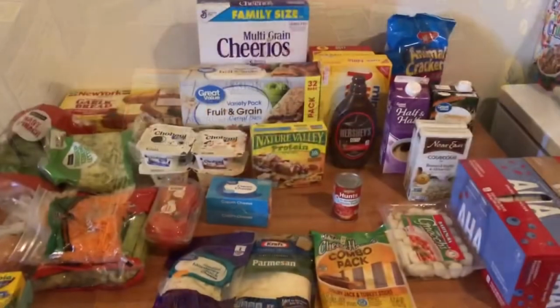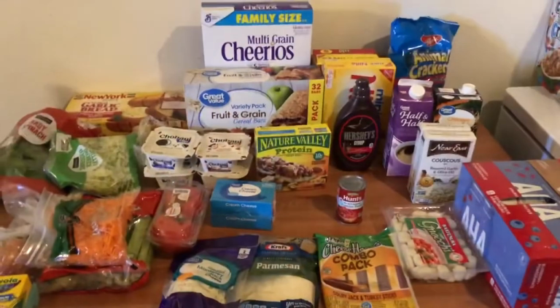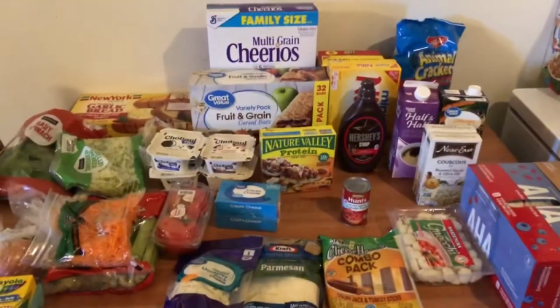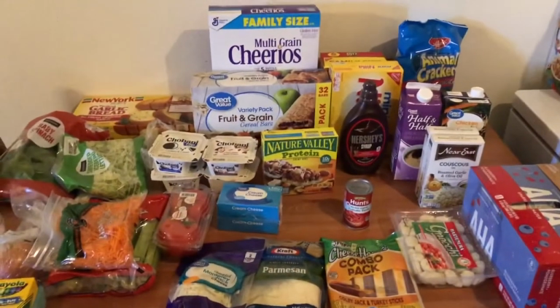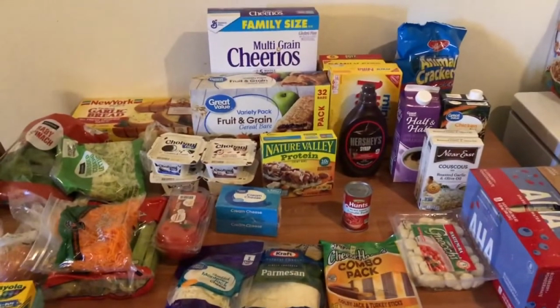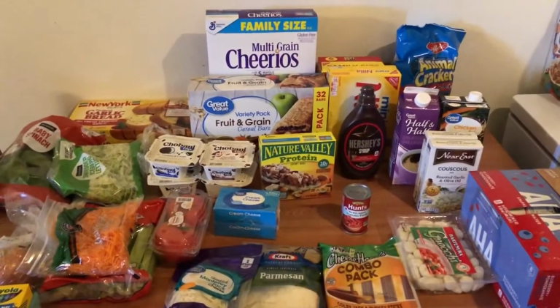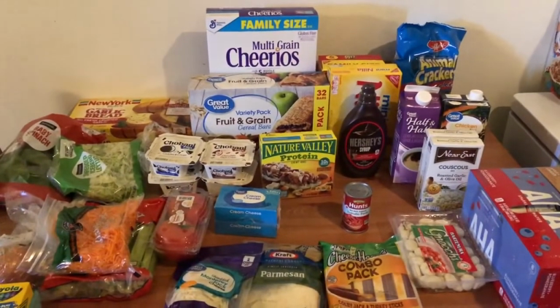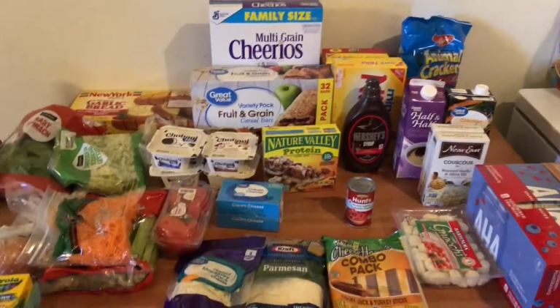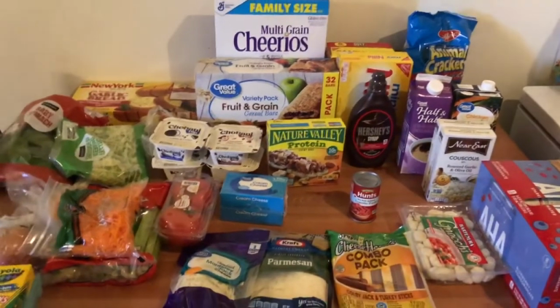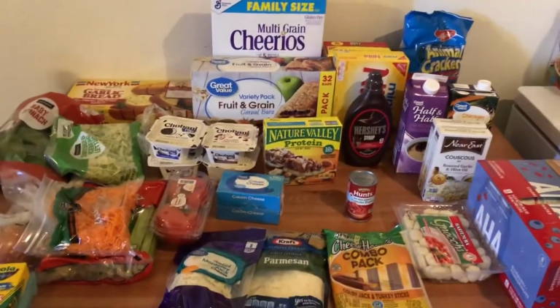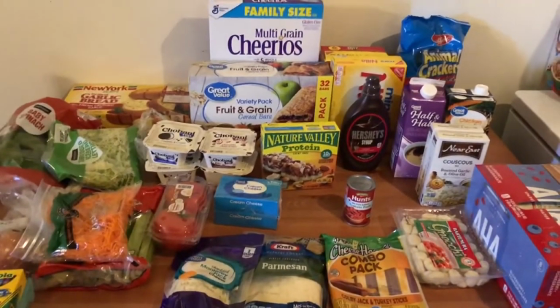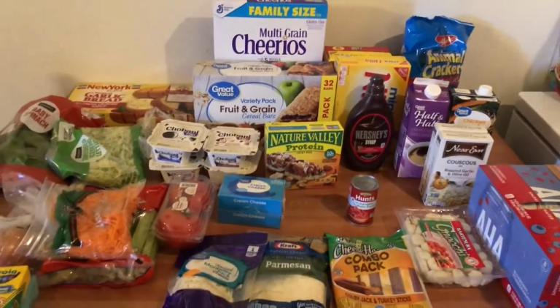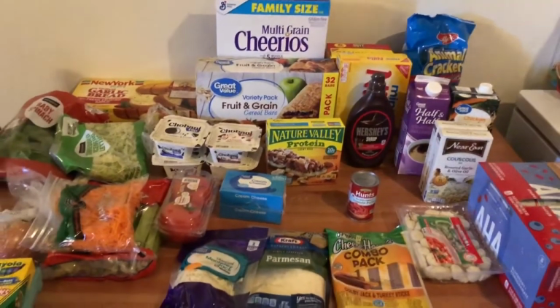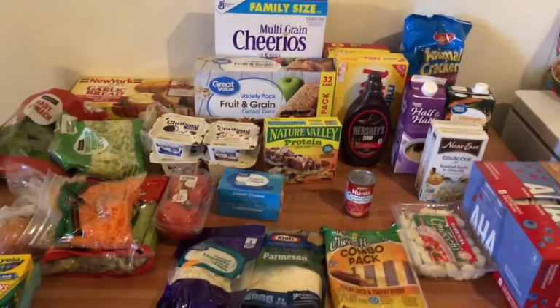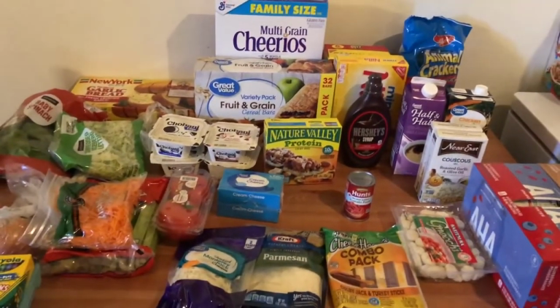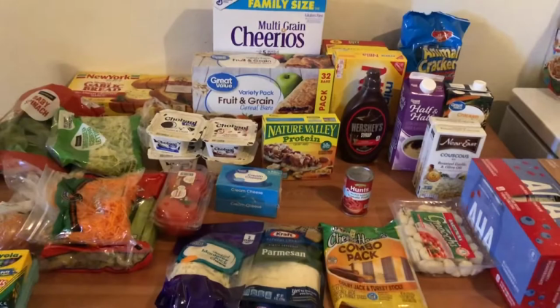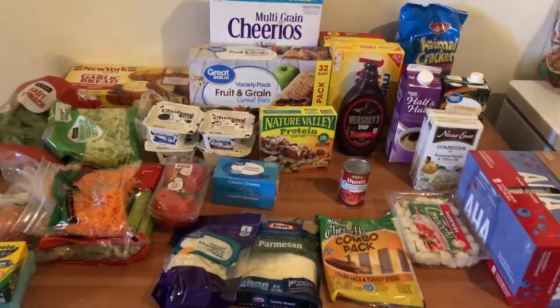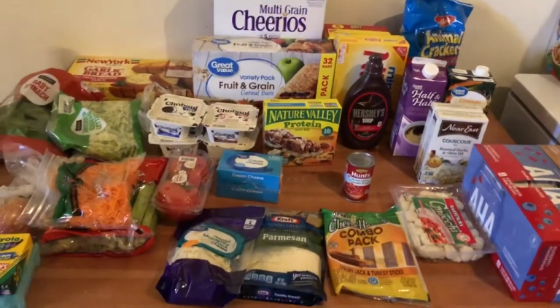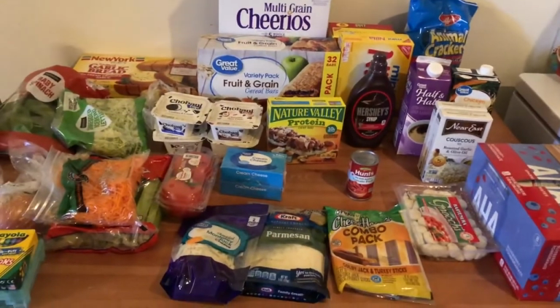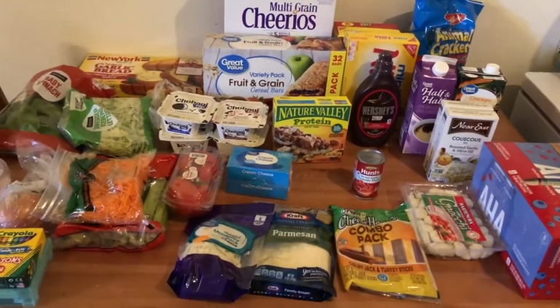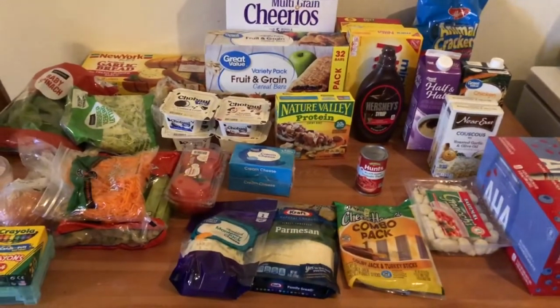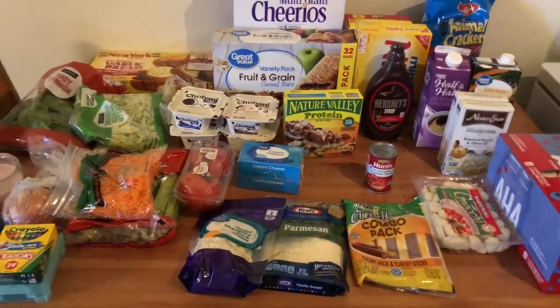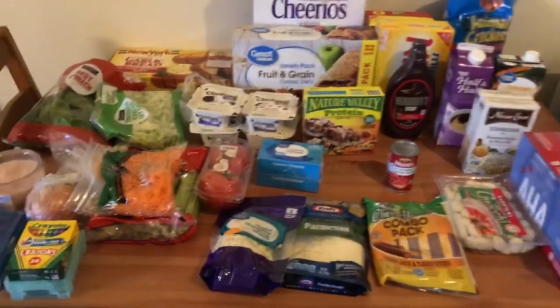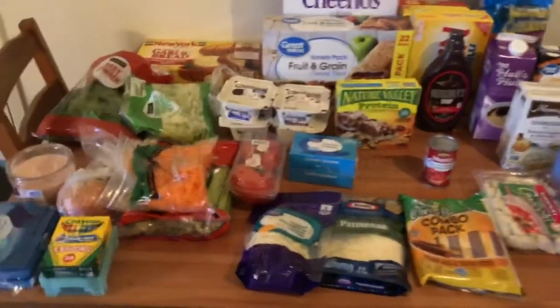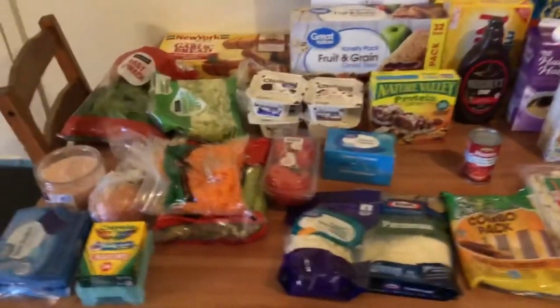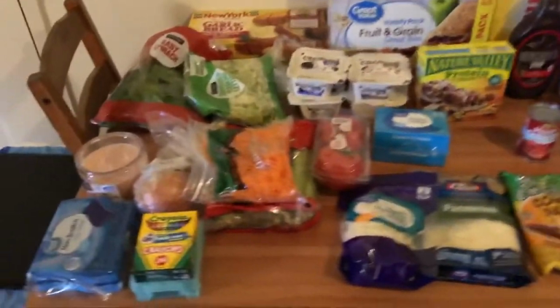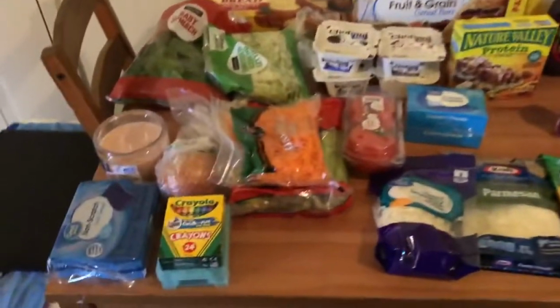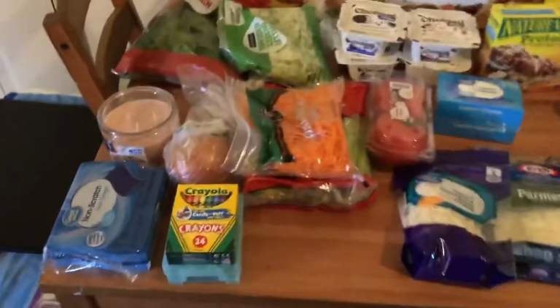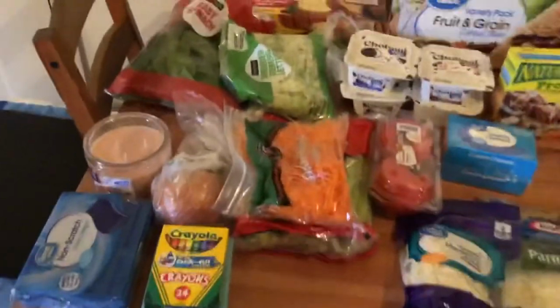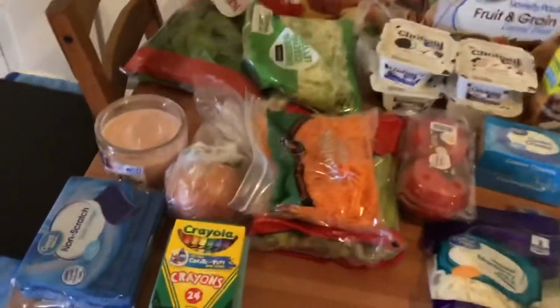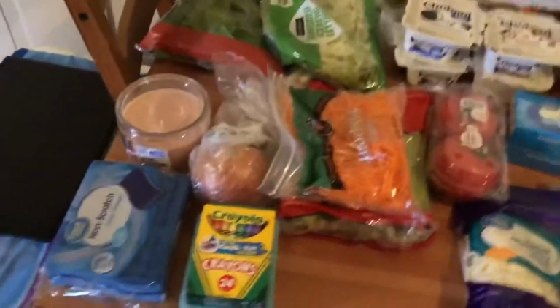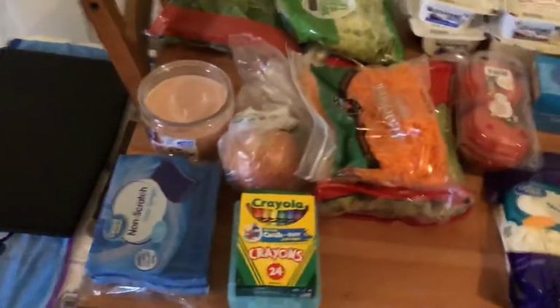So I just got done filming our Costco haul, and now I'm going to show what I got at the grocery store. Didn't need too much stuff, but I'm going to start over here with the non-food items.